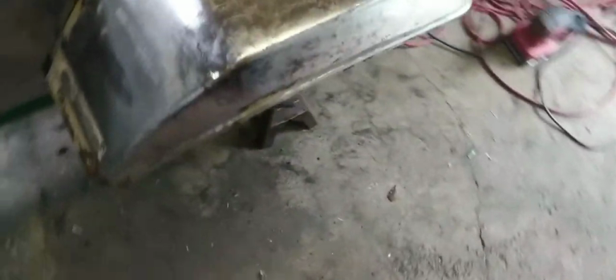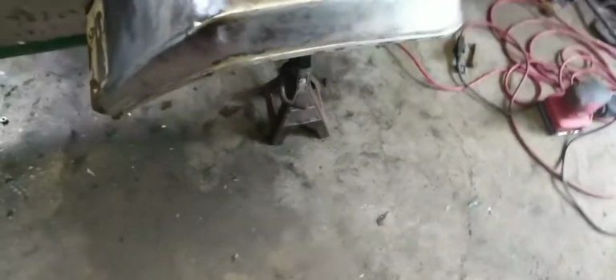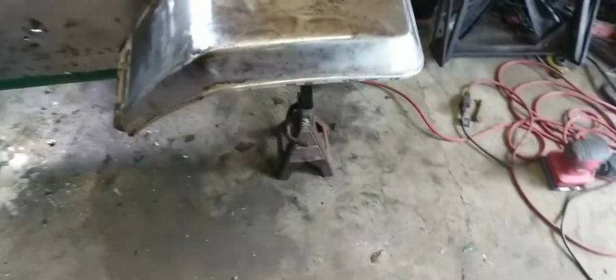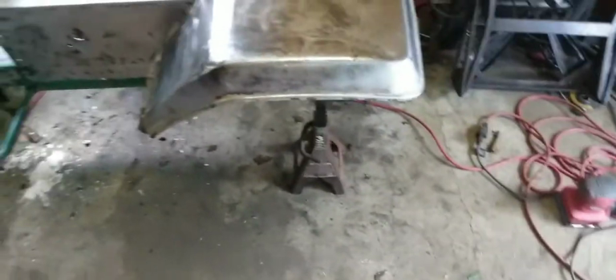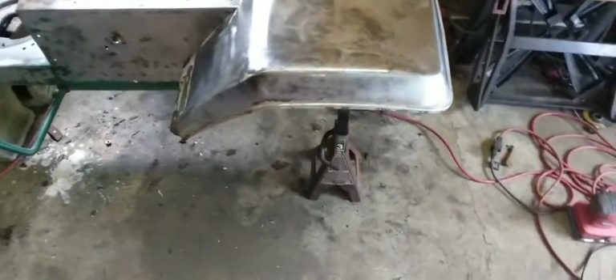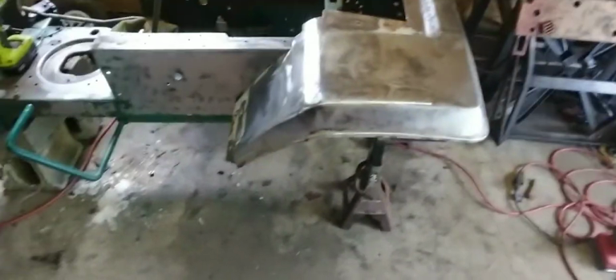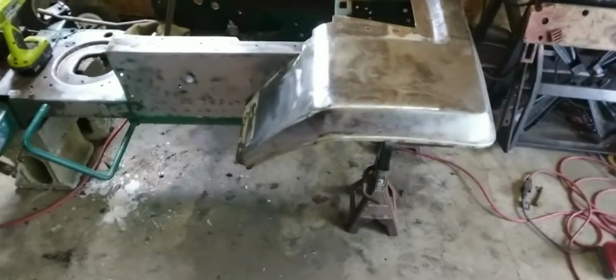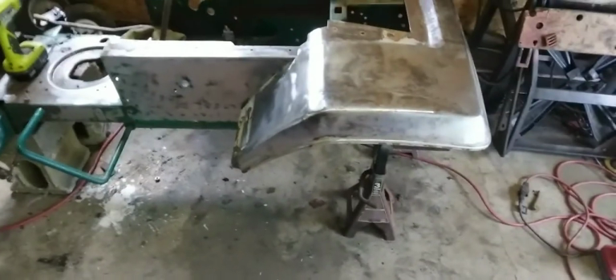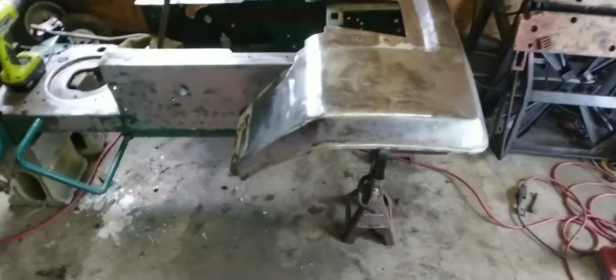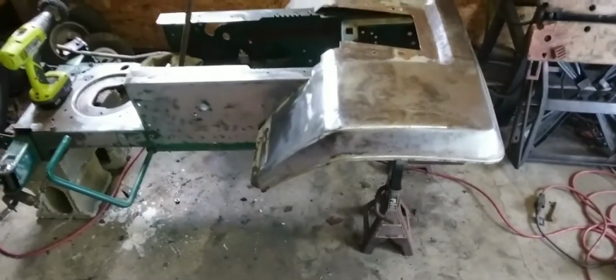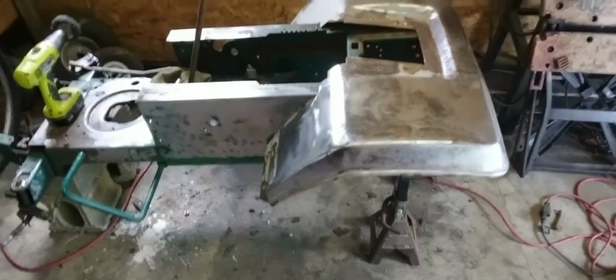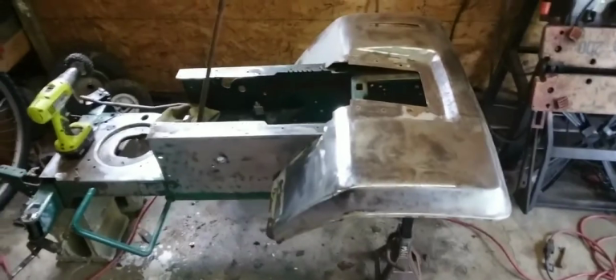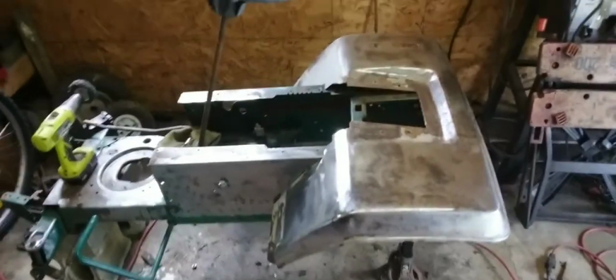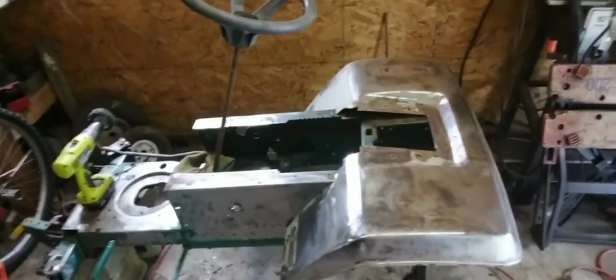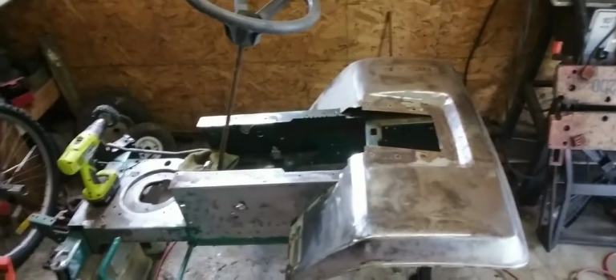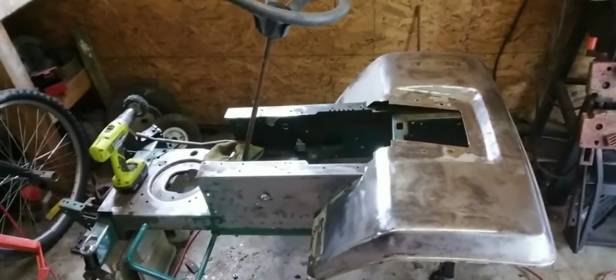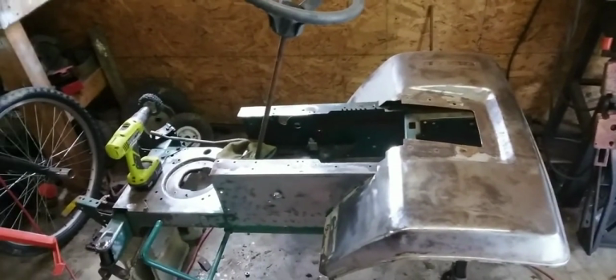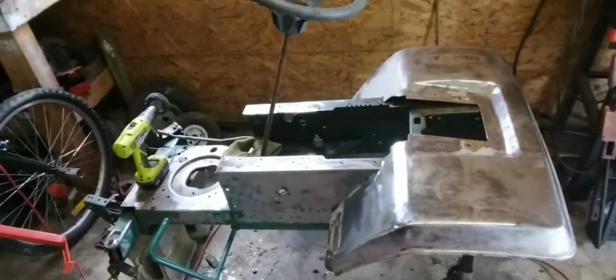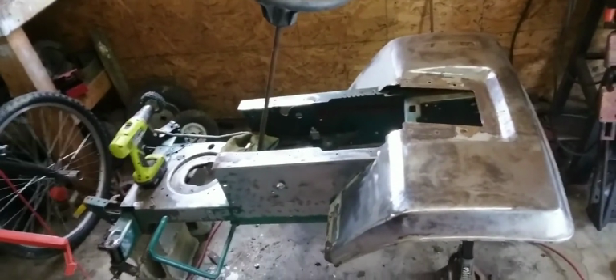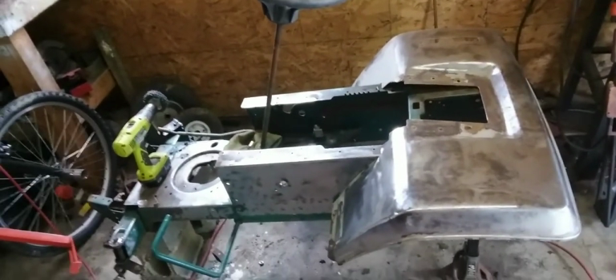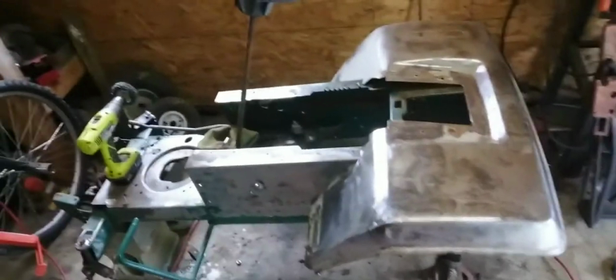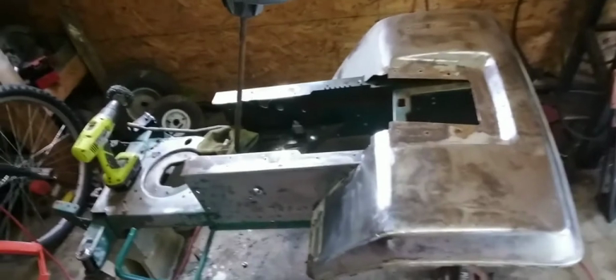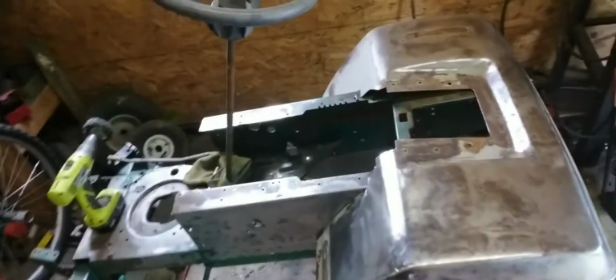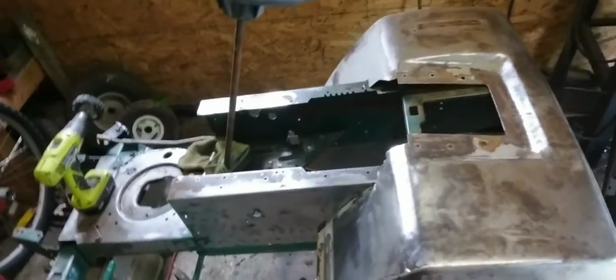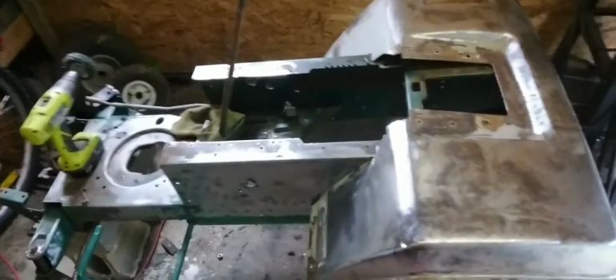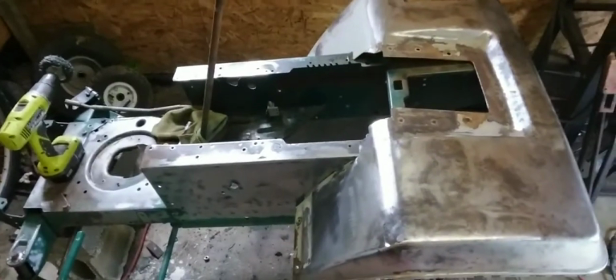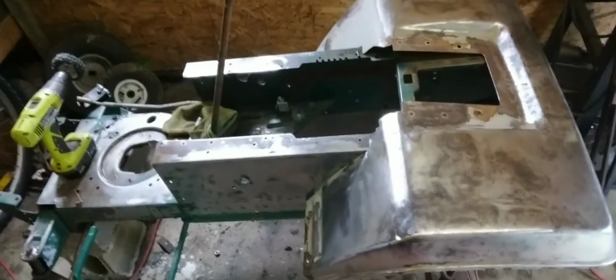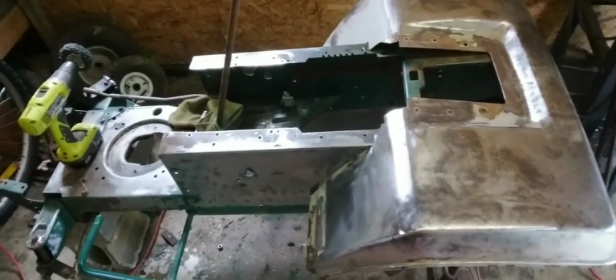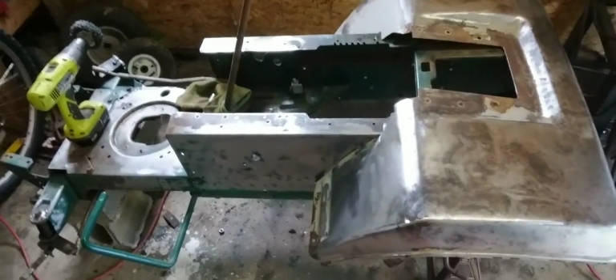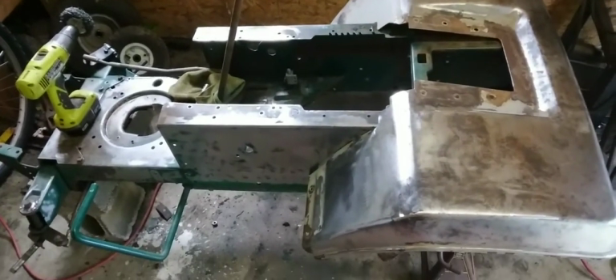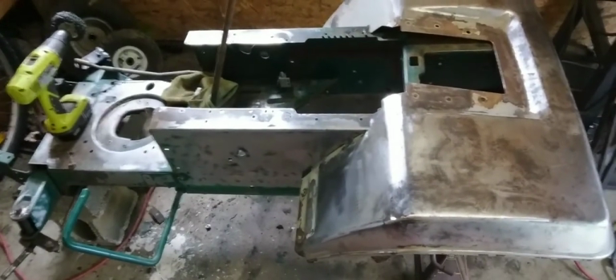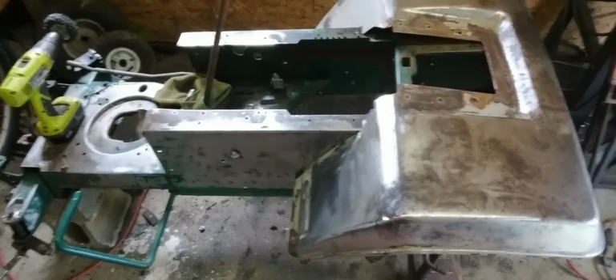I wouldn't like these big fenders, so I don't want to go for a bigger tire on this one. I've got a special little addition I'm getting ready to put on it today also, so follow along — you guys are going to like this one.